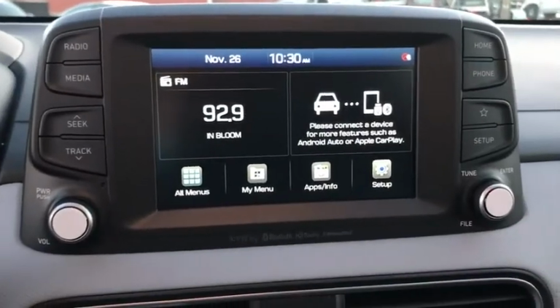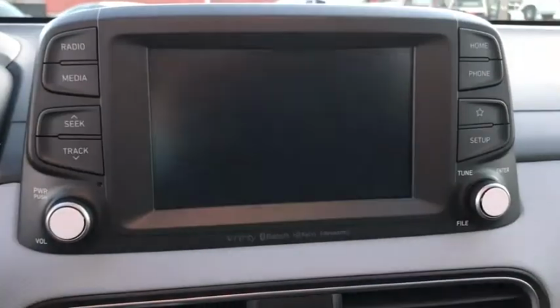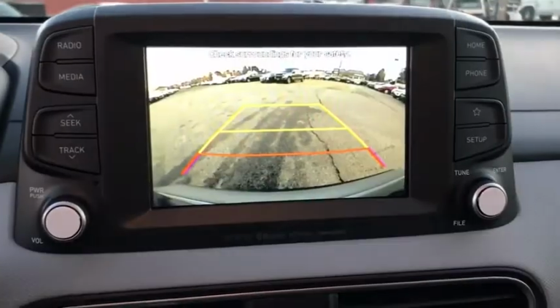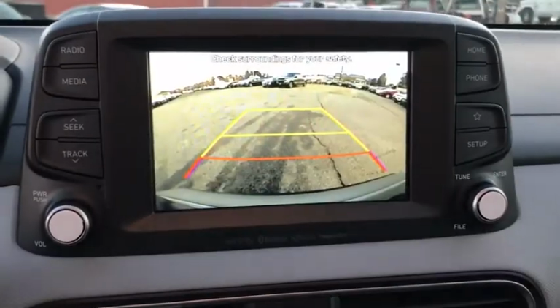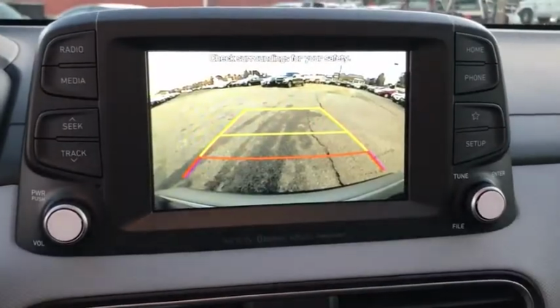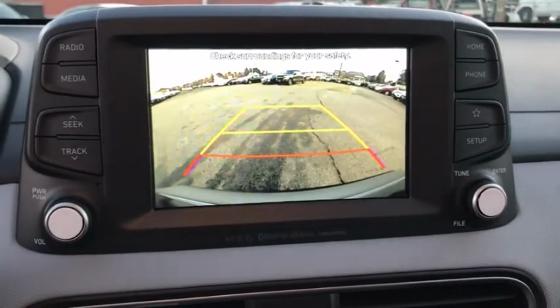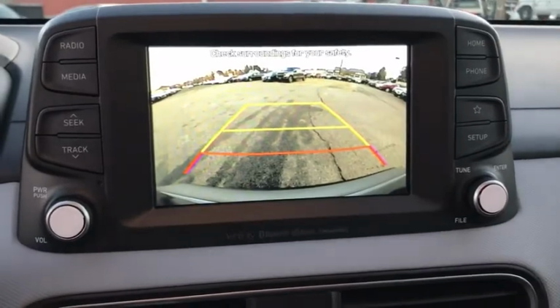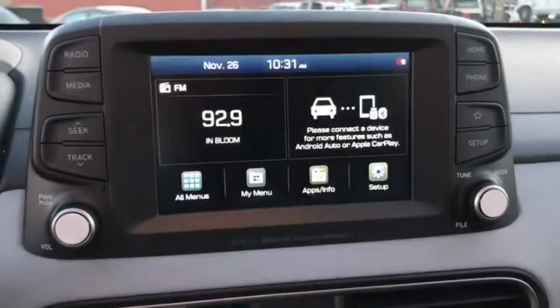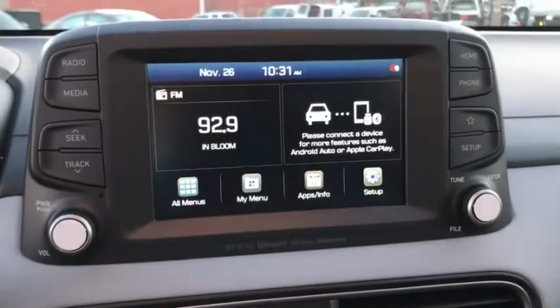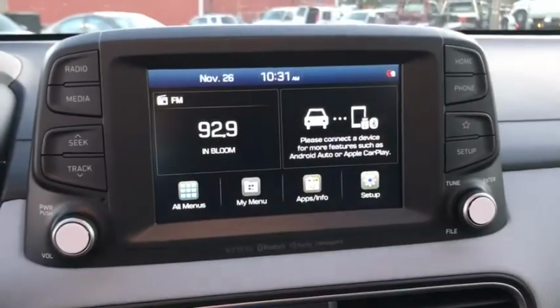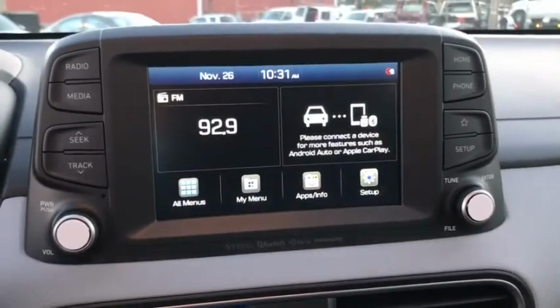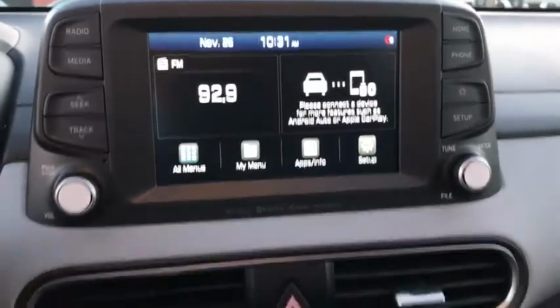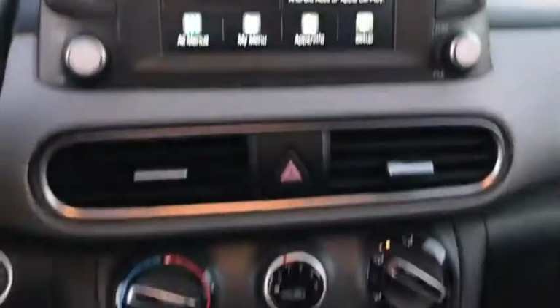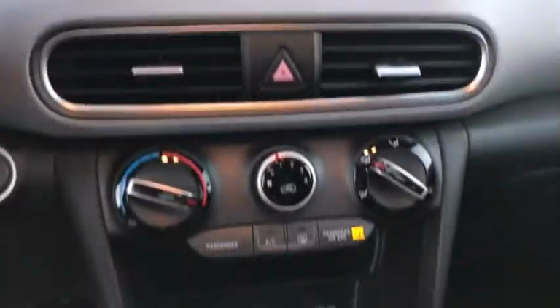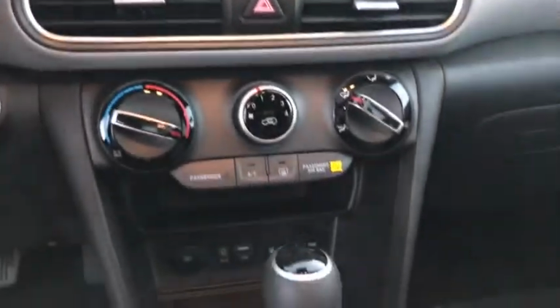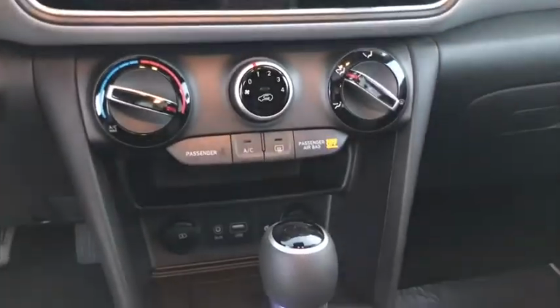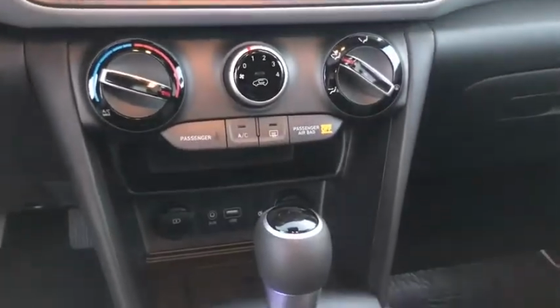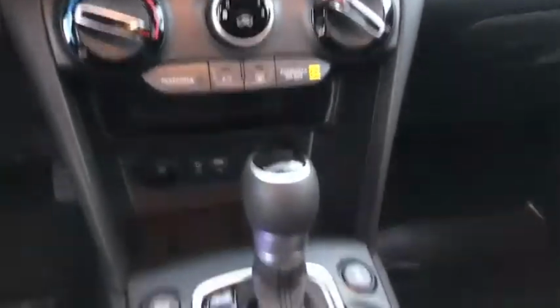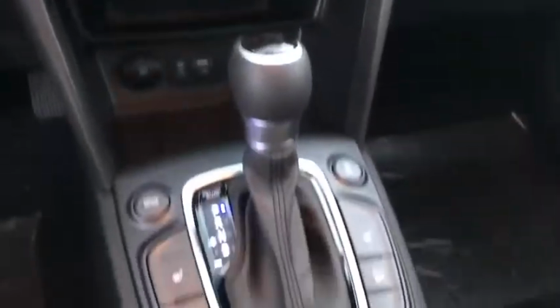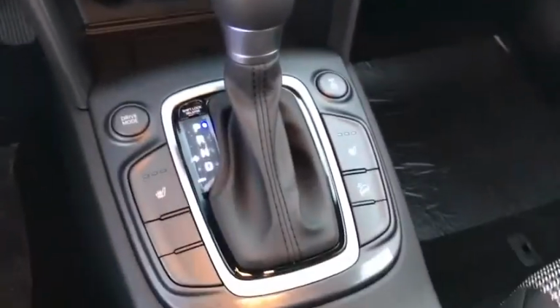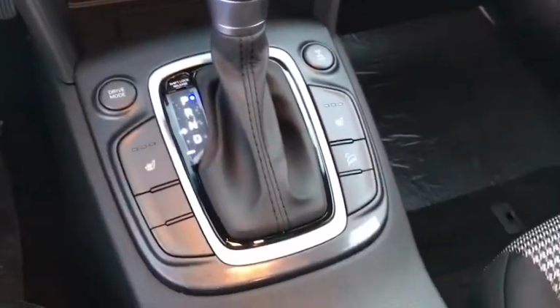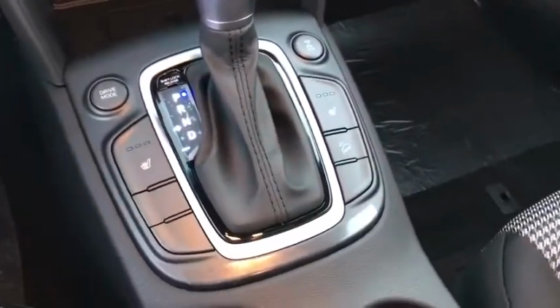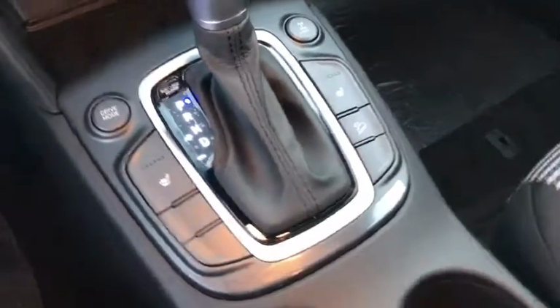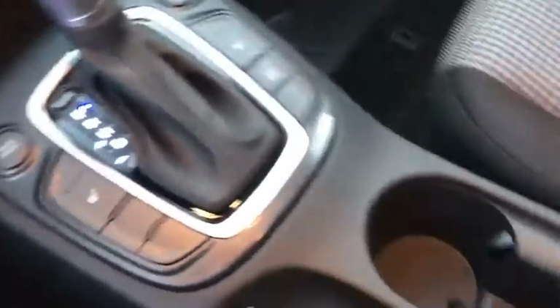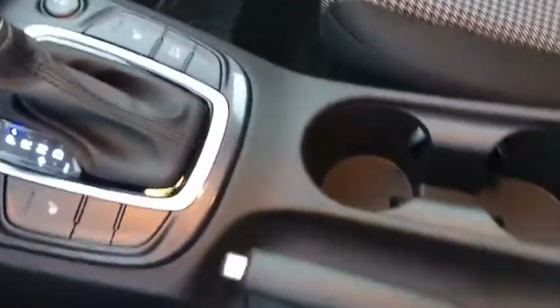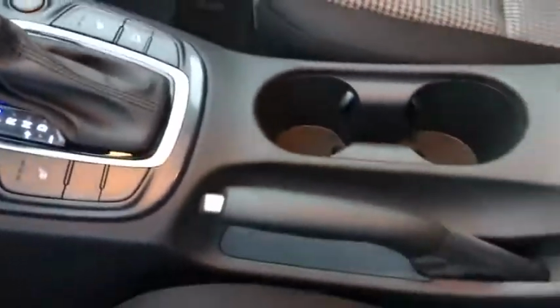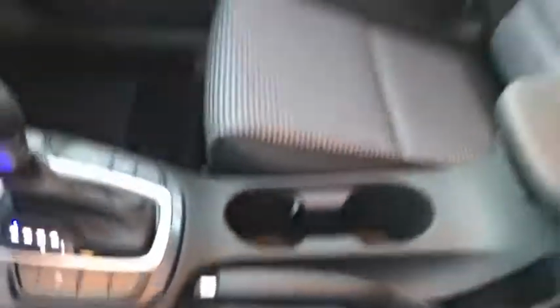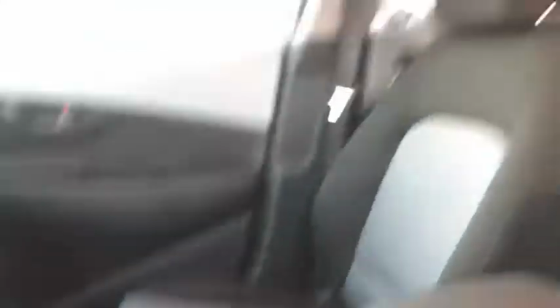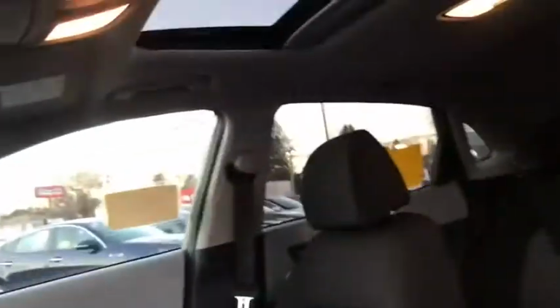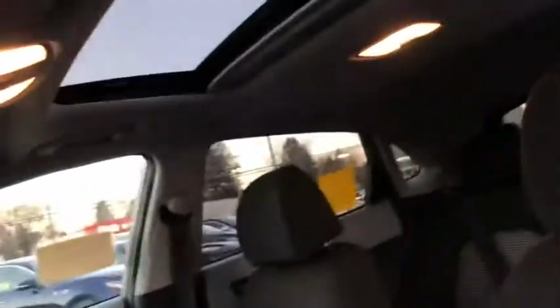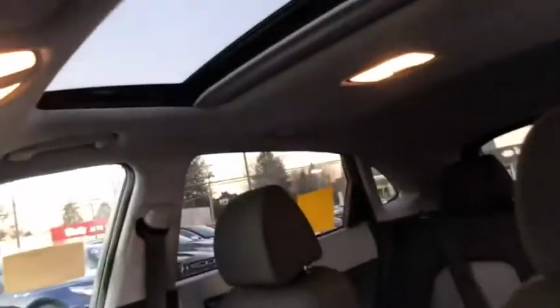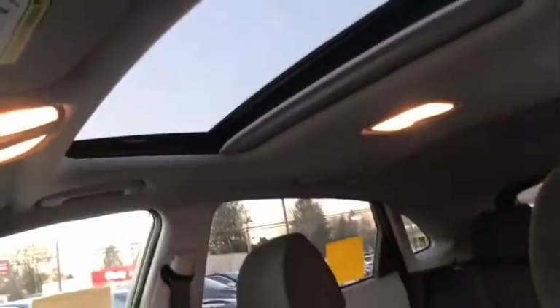Trip computer, rear window defroster, security system, power windows, power moonroof, cargo net, carpeted floor mats, panic alarm, overhead console.